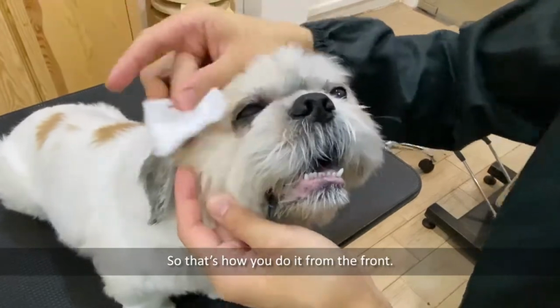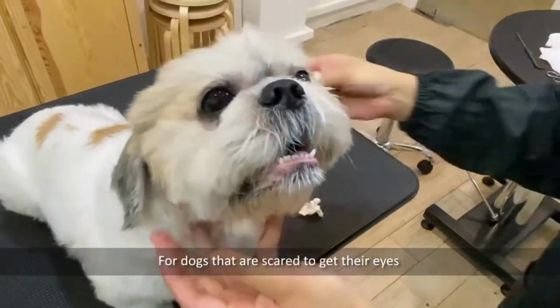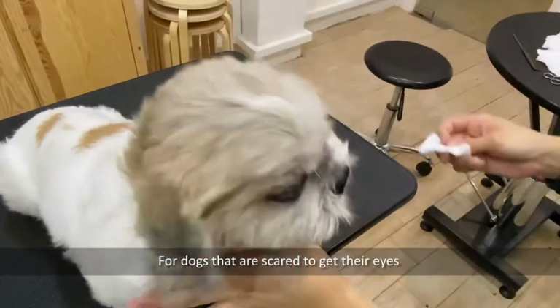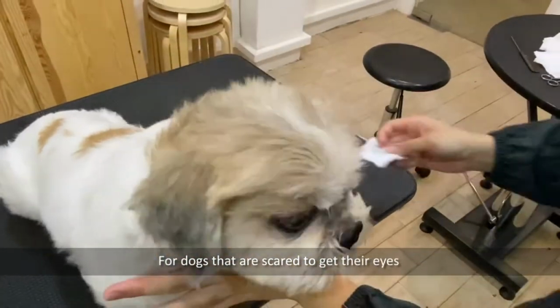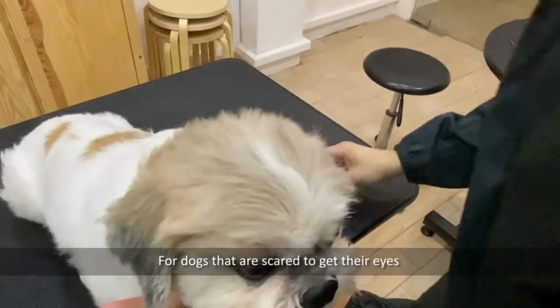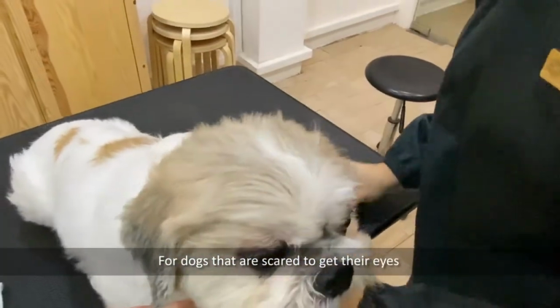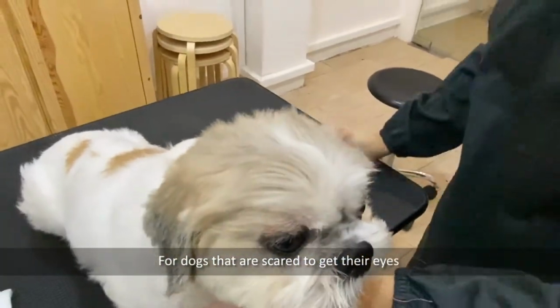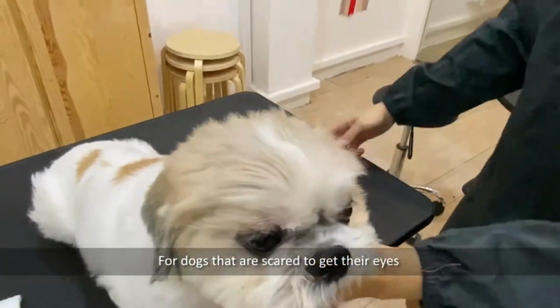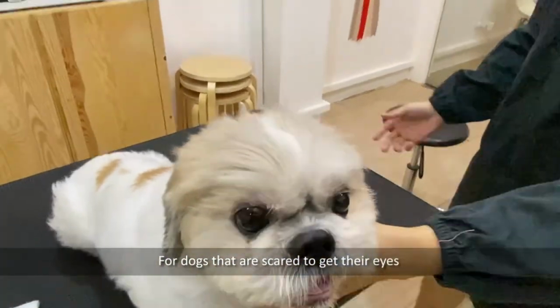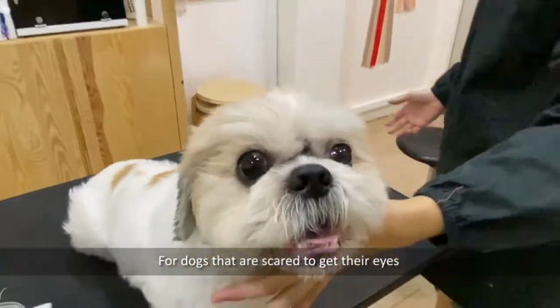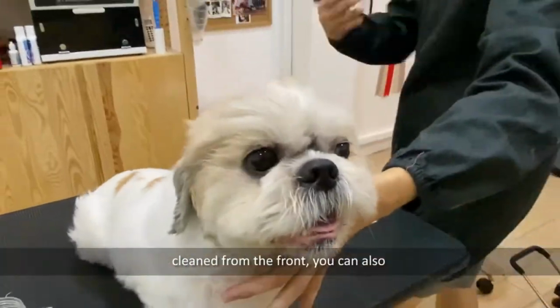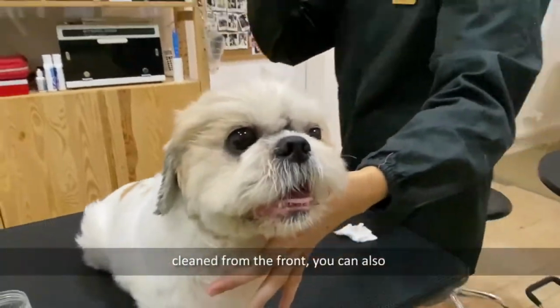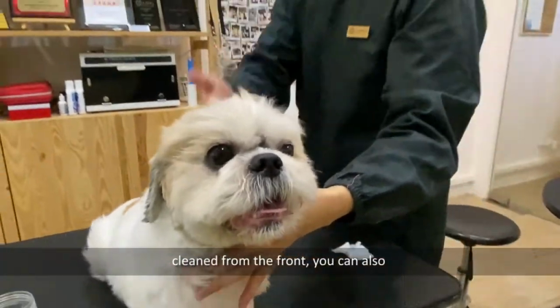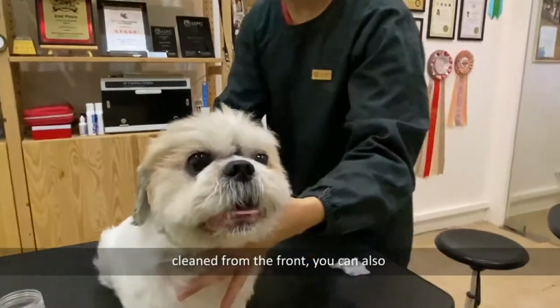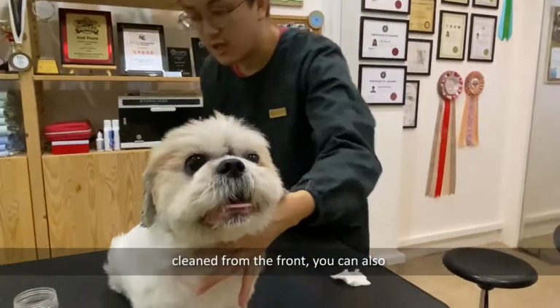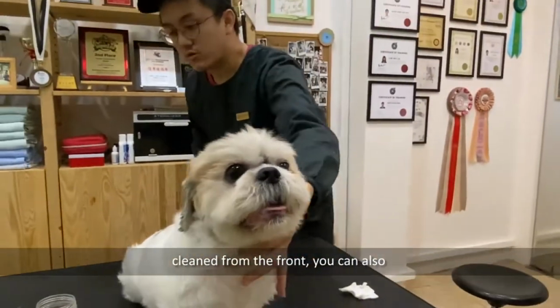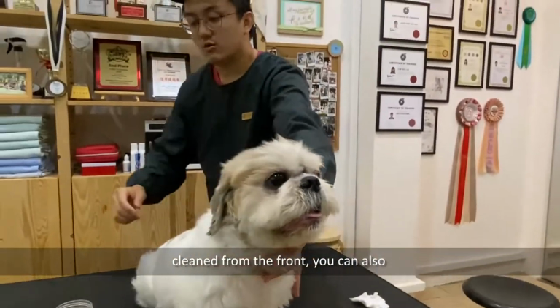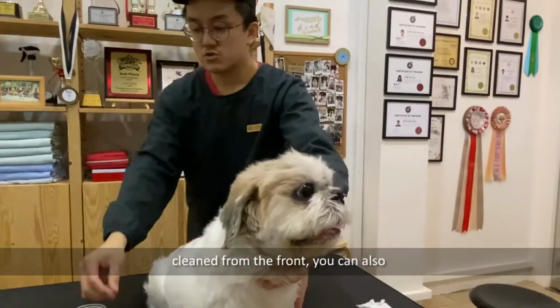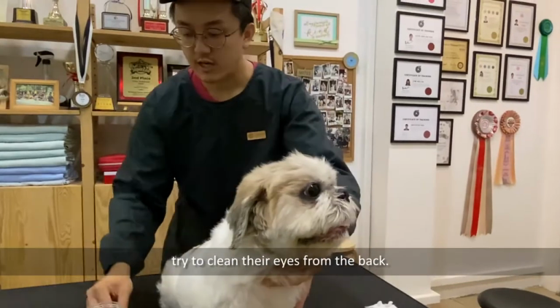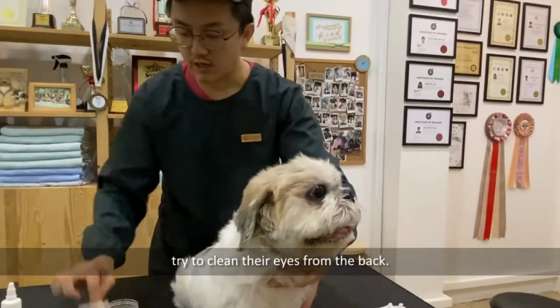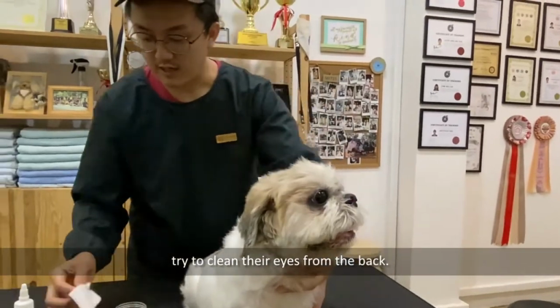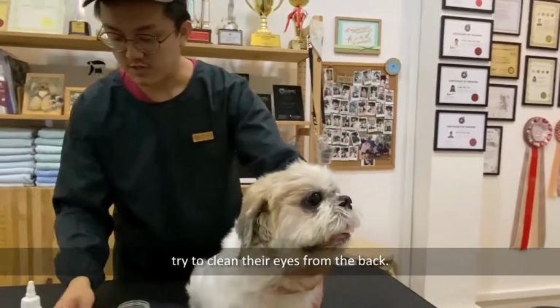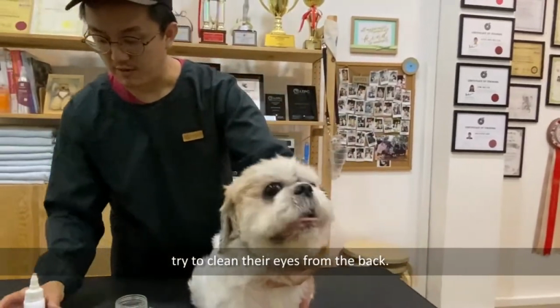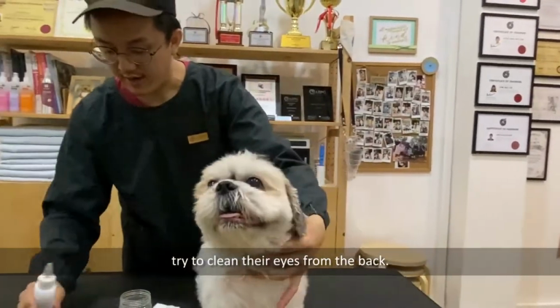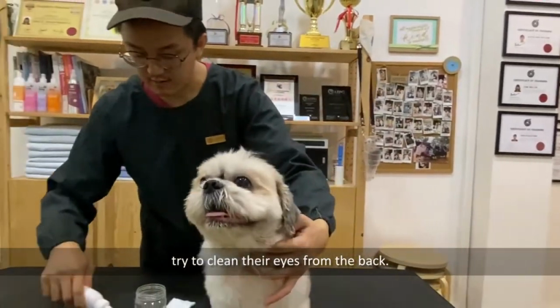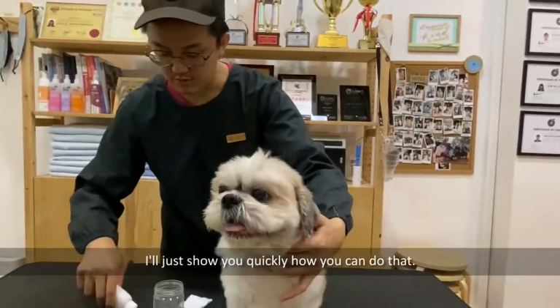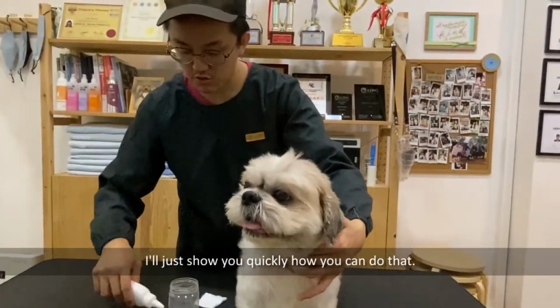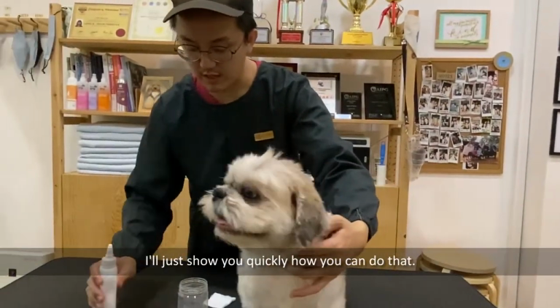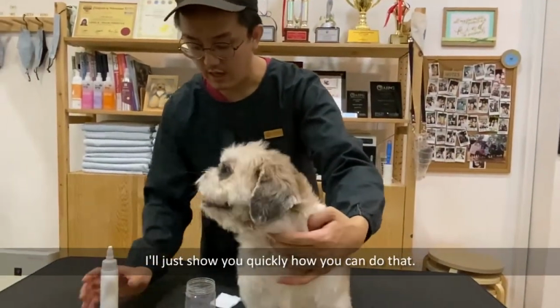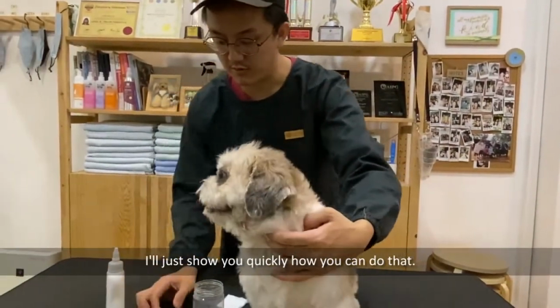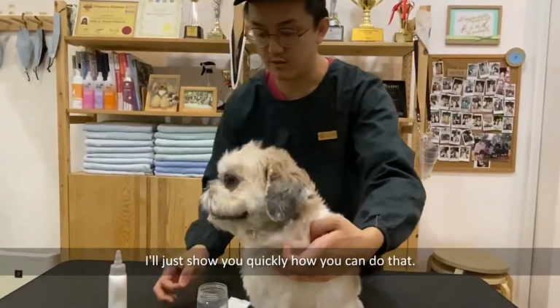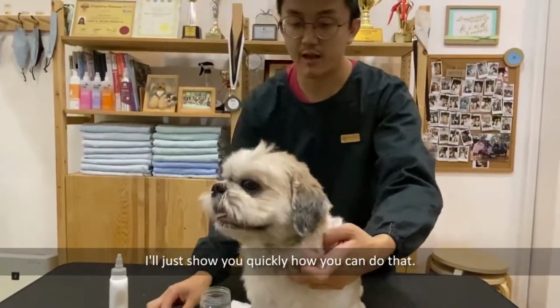For dogs that are scared to get their eyes cleaned from the front, you can also try cleaning the eyes from the back. I'll show you quickly how you can do that.